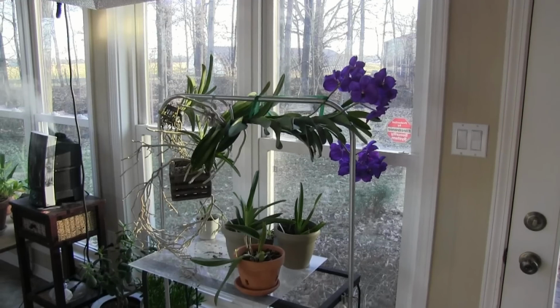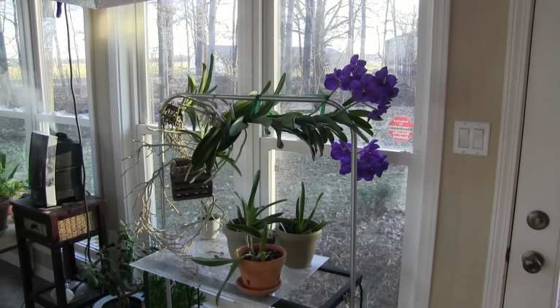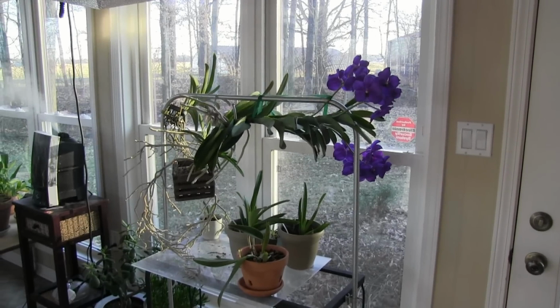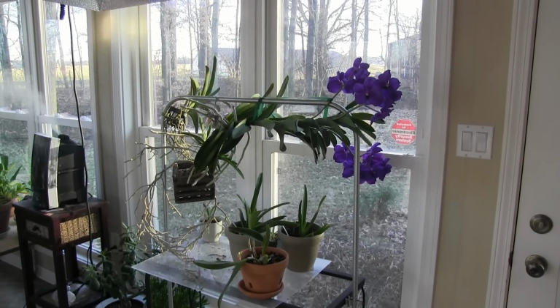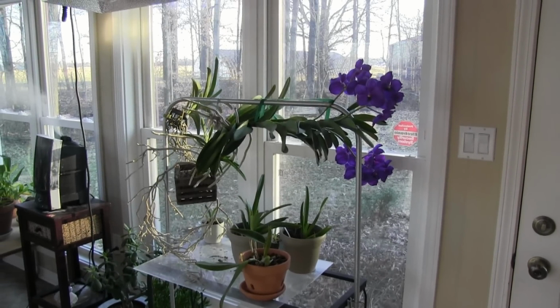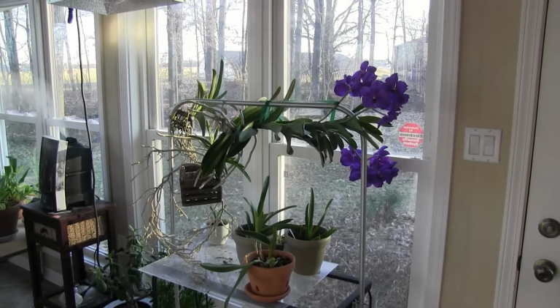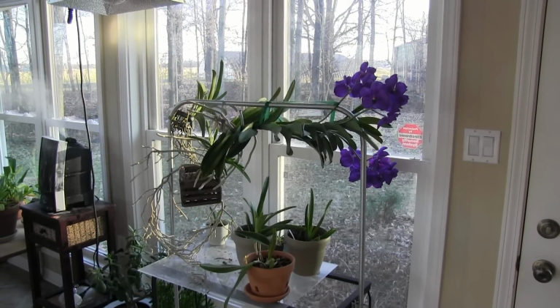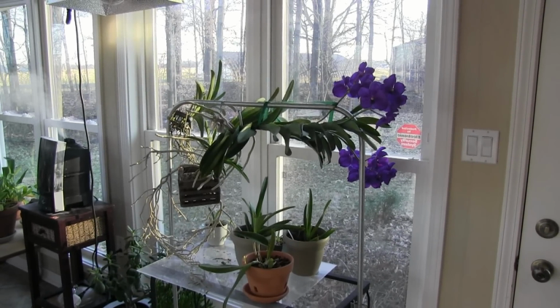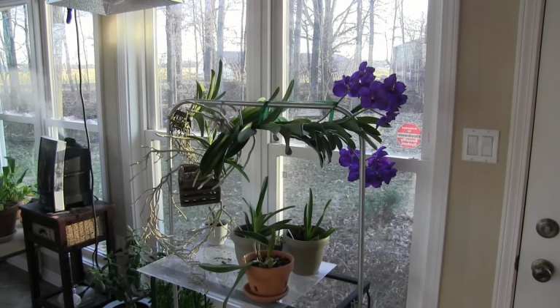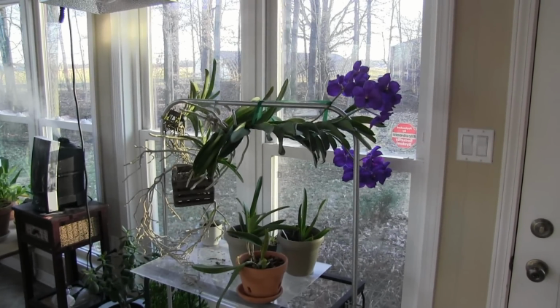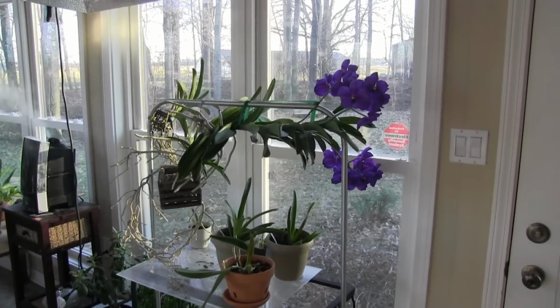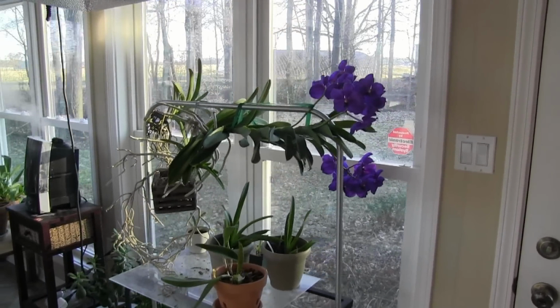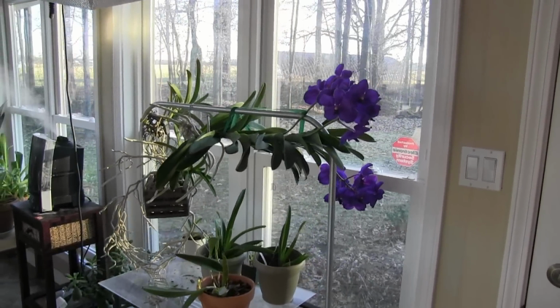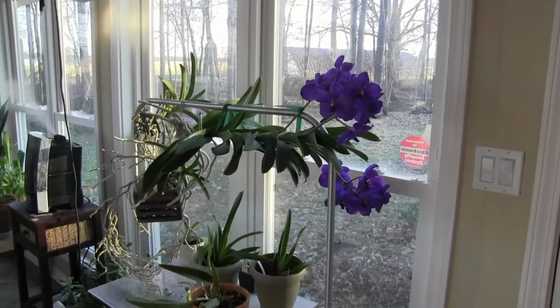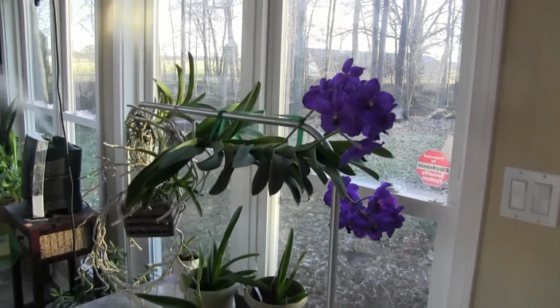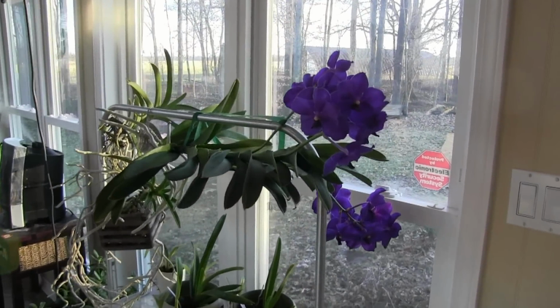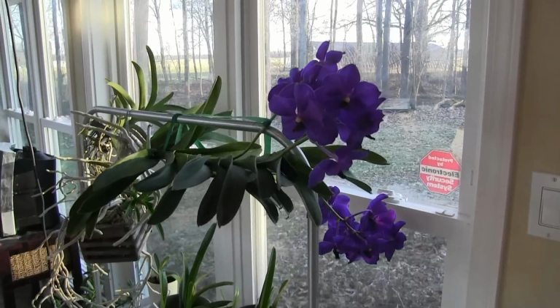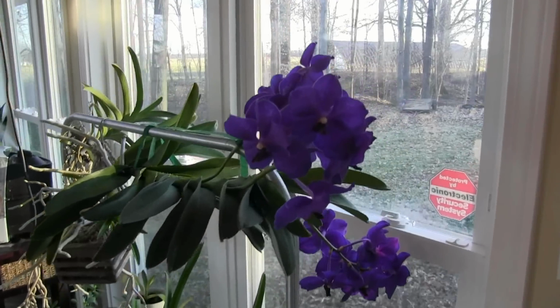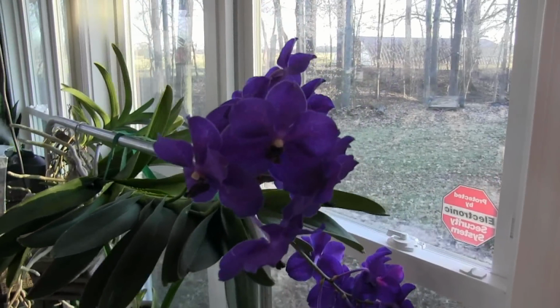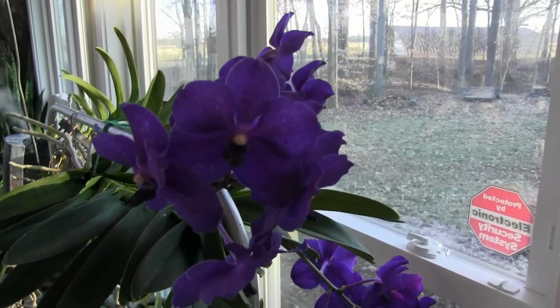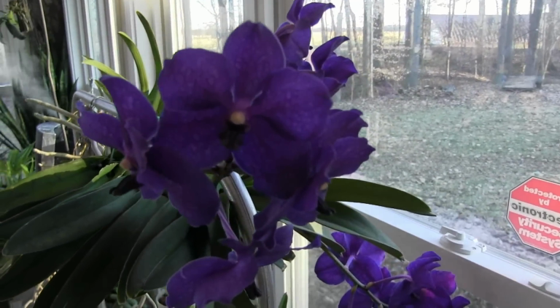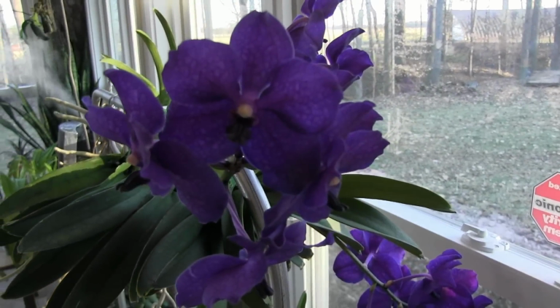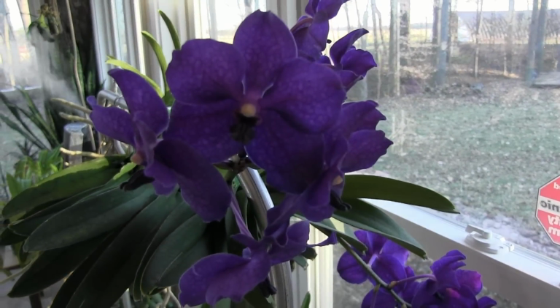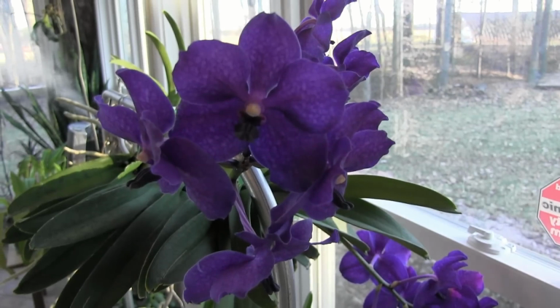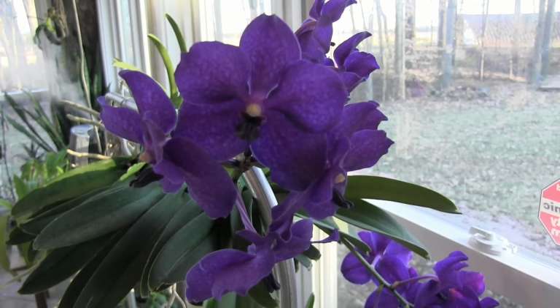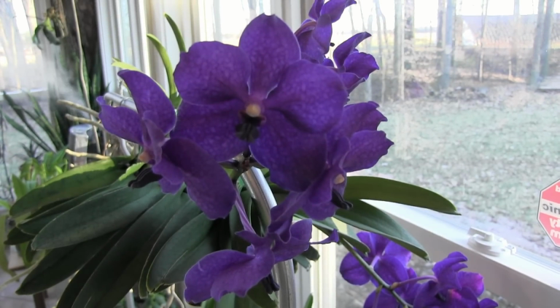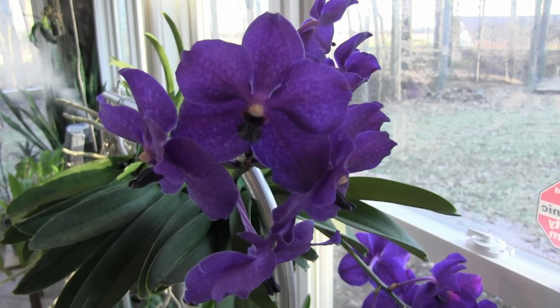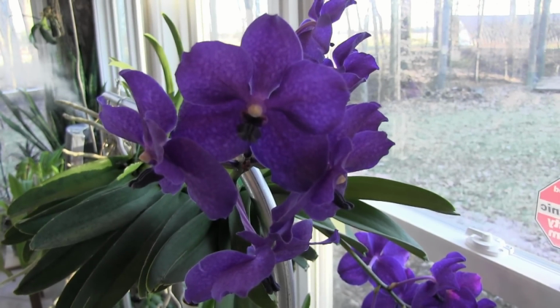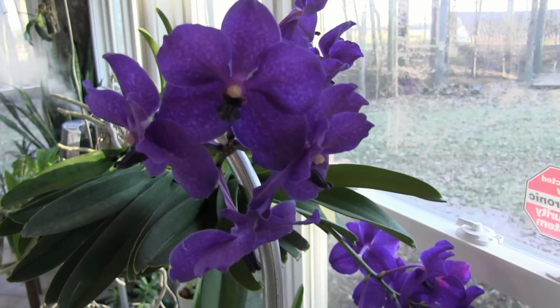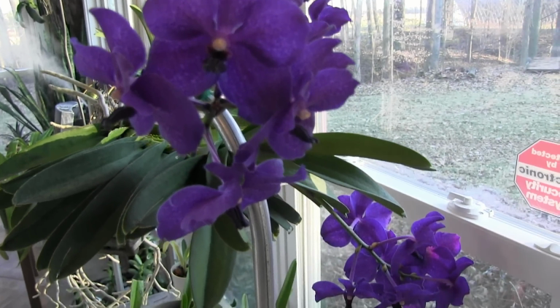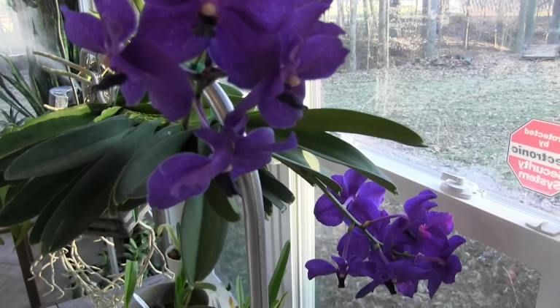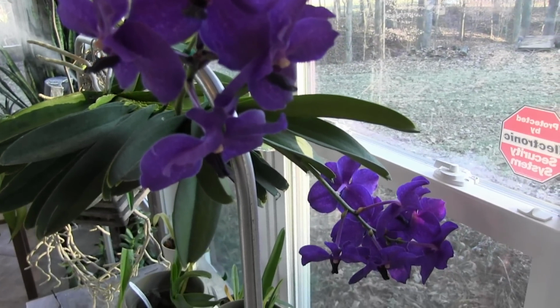Just a quick word about culture: these Vanda Orchids love light. They can take a fair amount of direct light every day. They don't like that high noon hot sunlight, but they can take quite a bit of sunlight as long as it's not too hot.